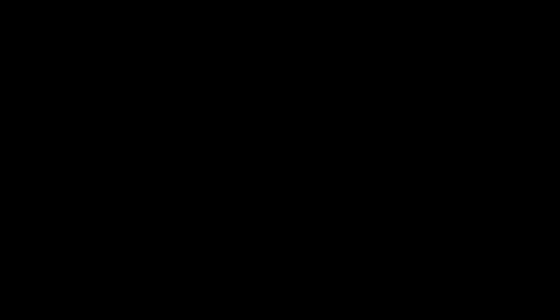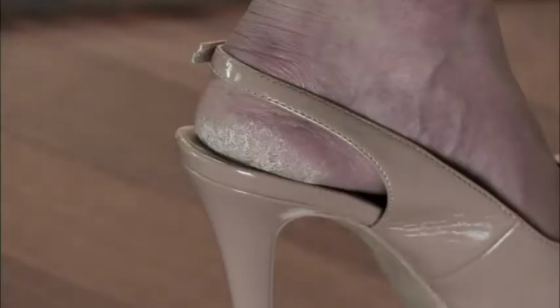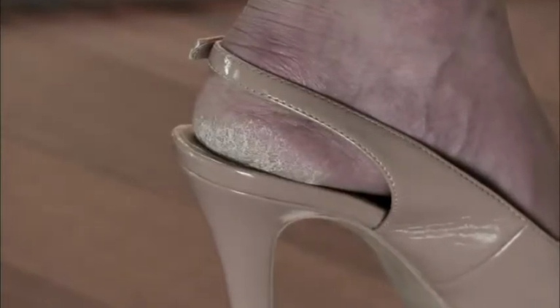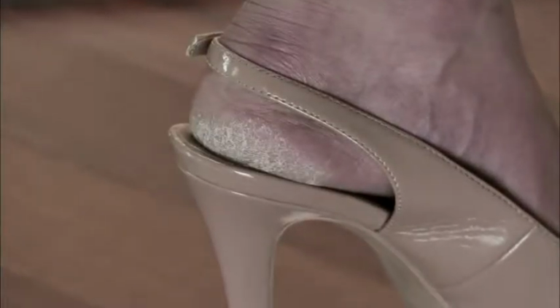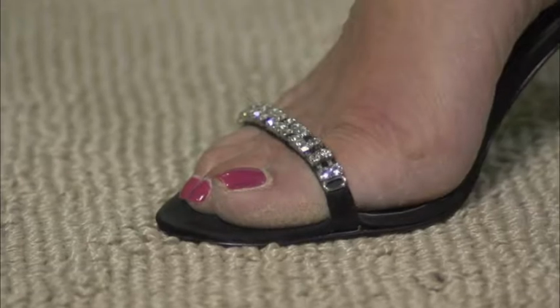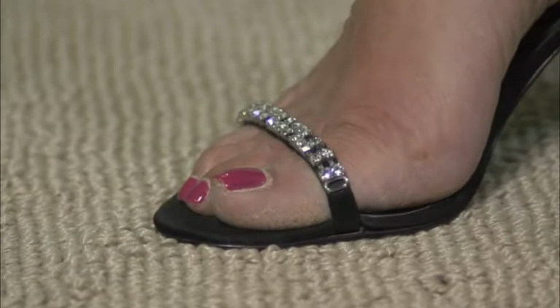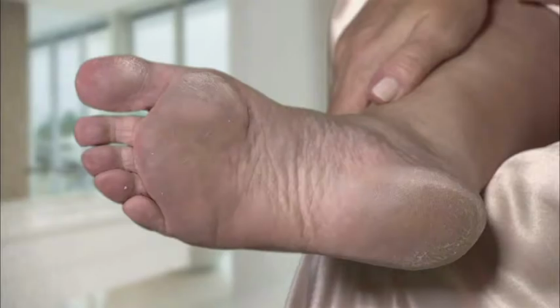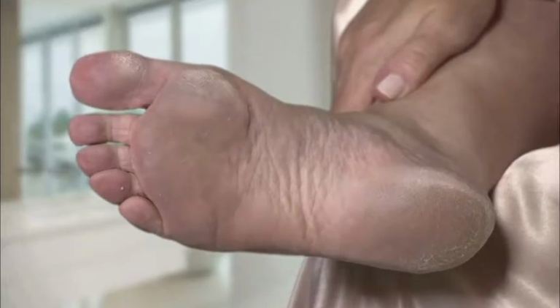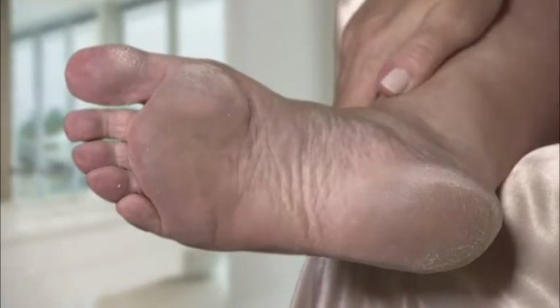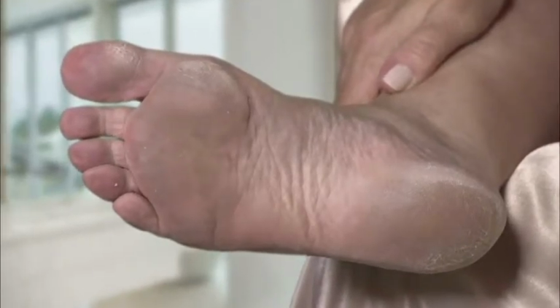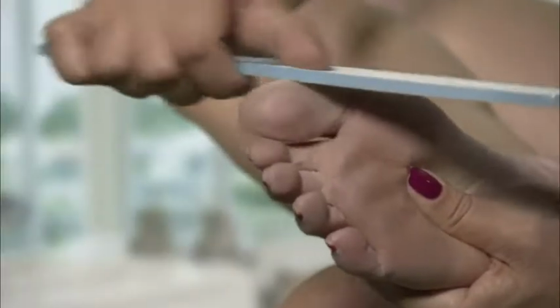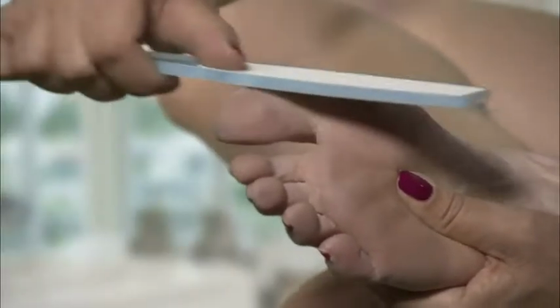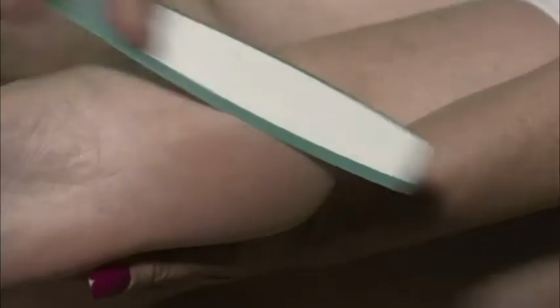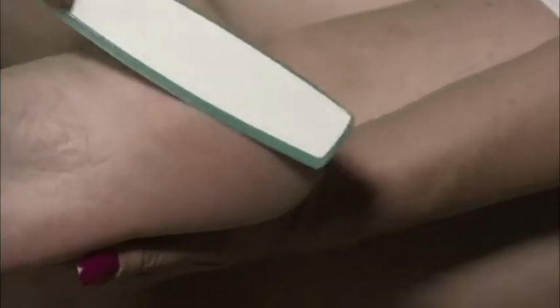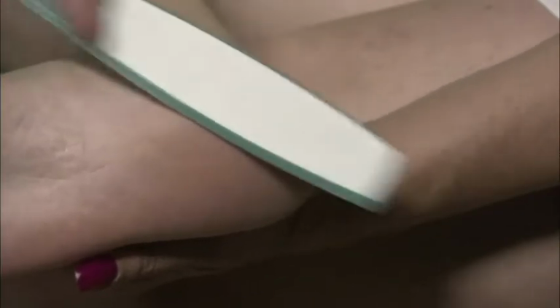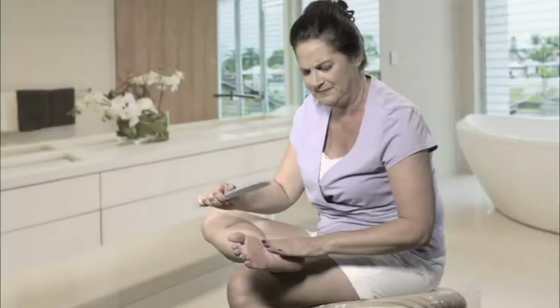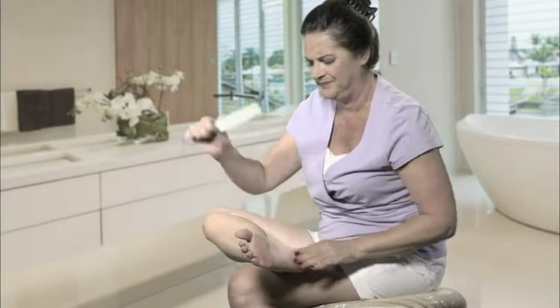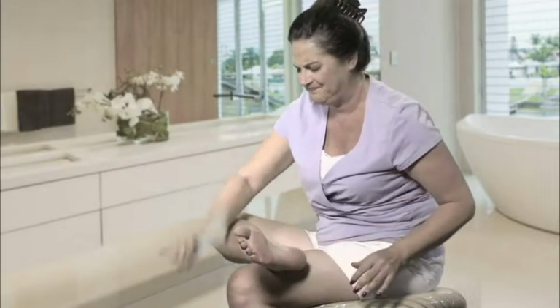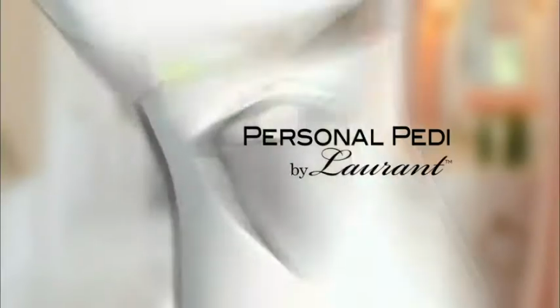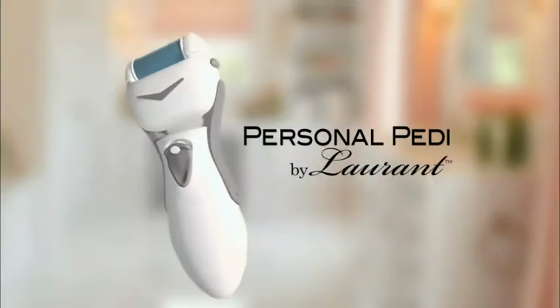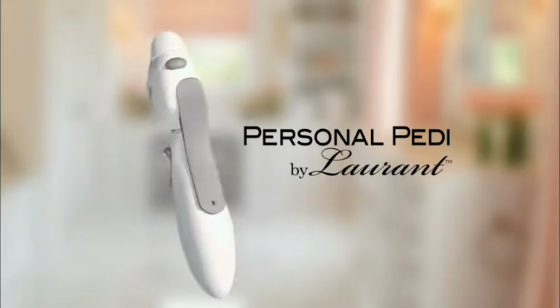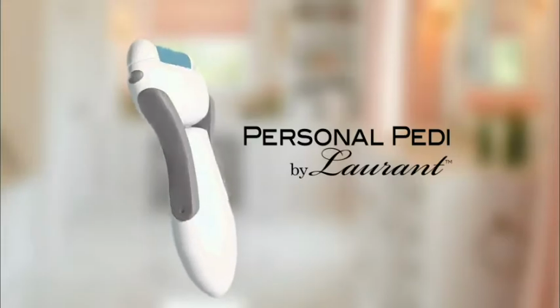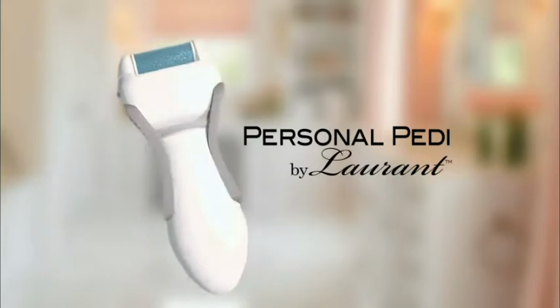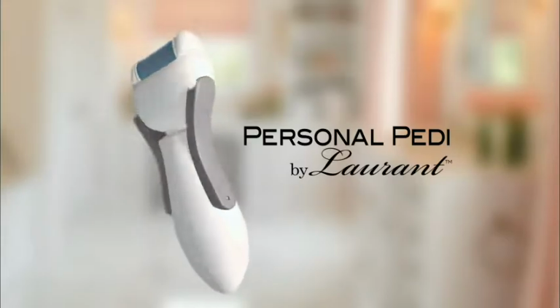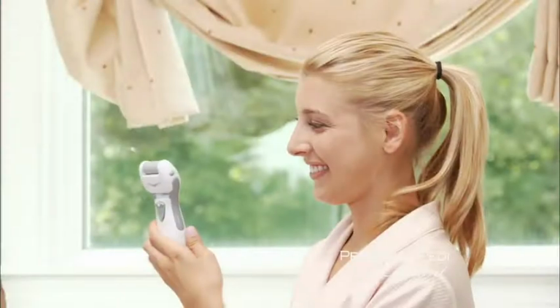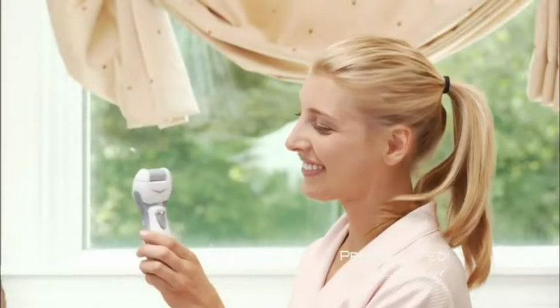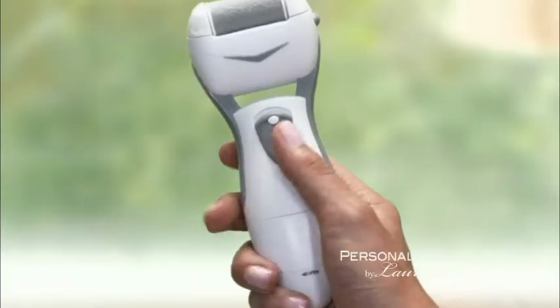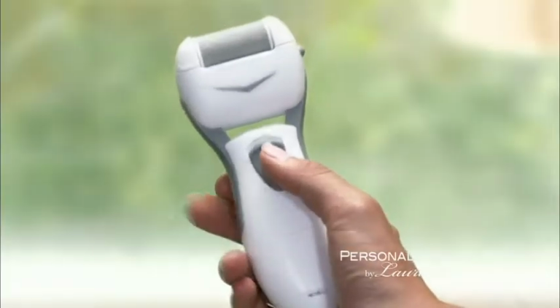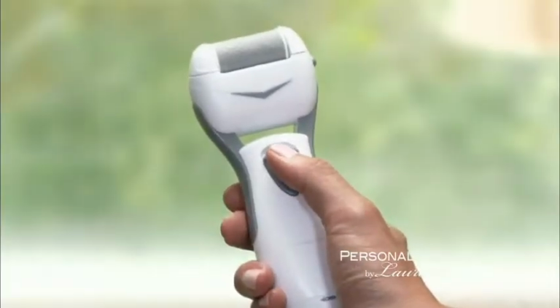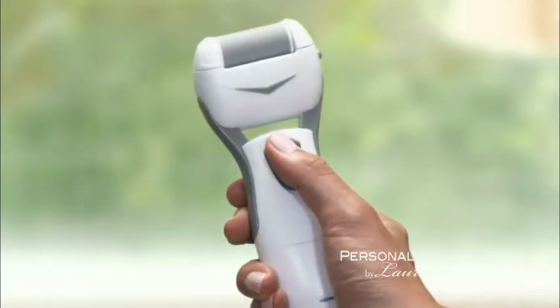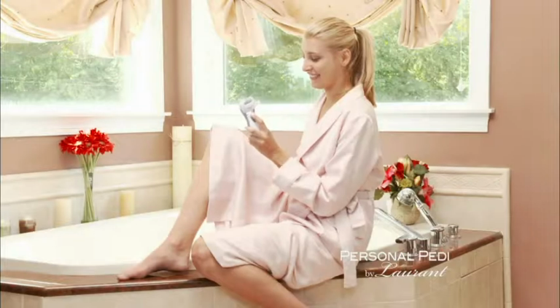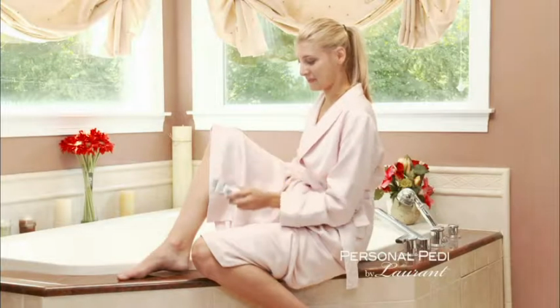Are you embarrassed by your constant losing battle with calloused feet? You've tried filing and scraping and your feet still are not smooth. Introducing the amazing Personal Pedi. Just one press and Personal Pedi does all the rest.